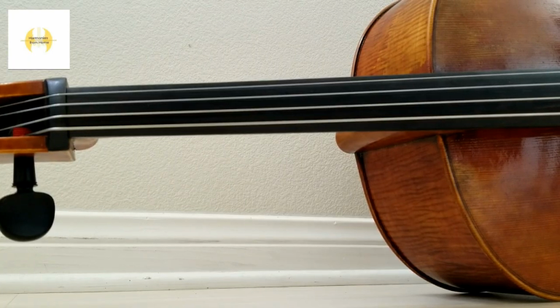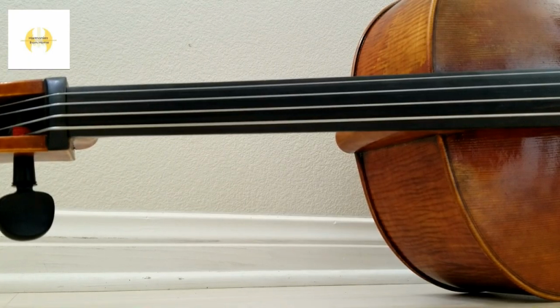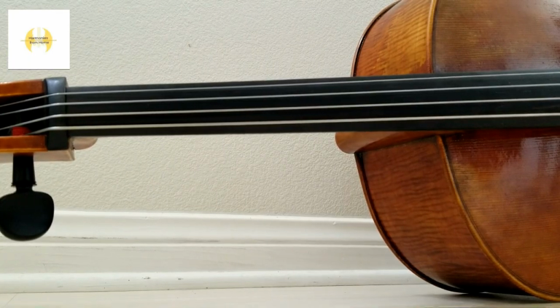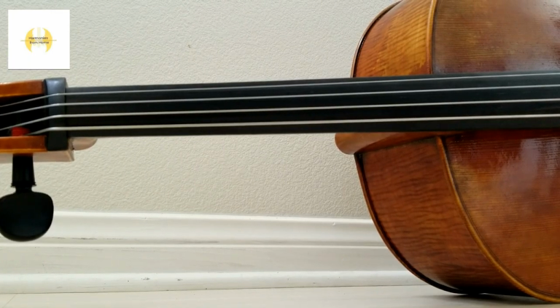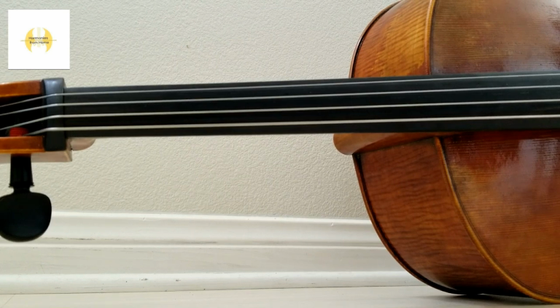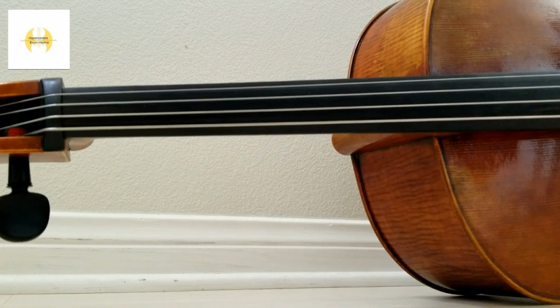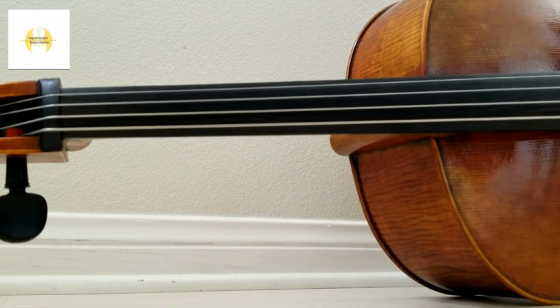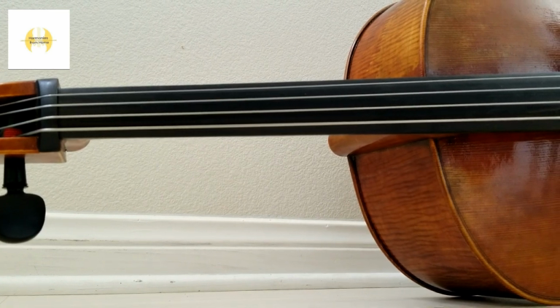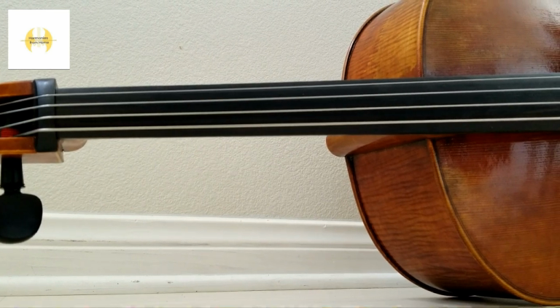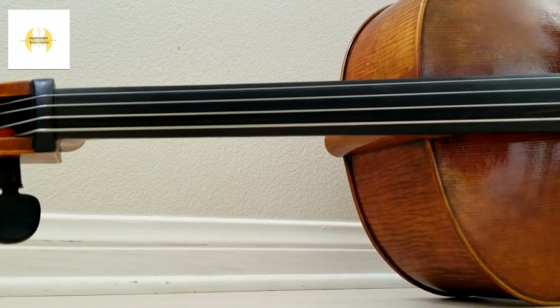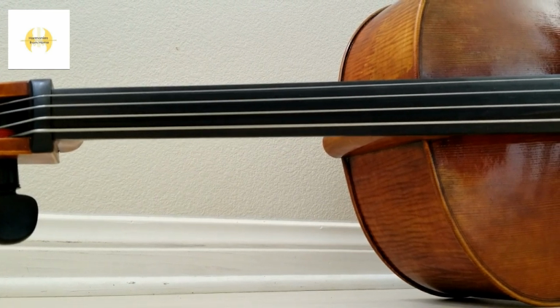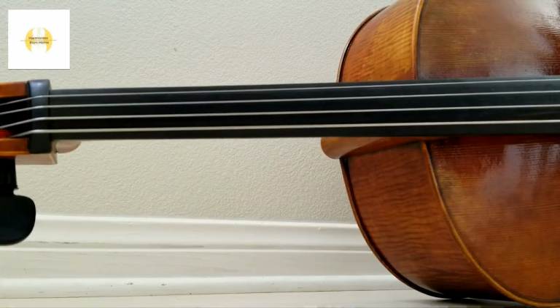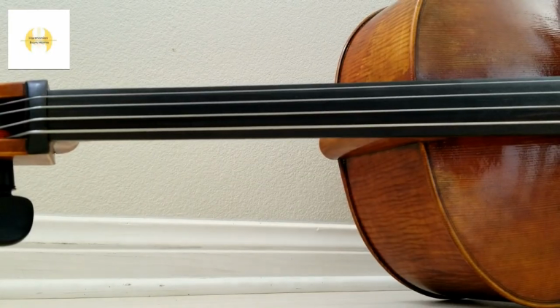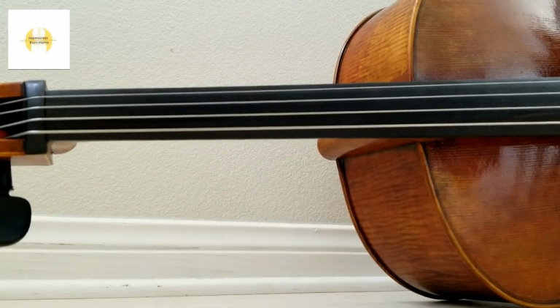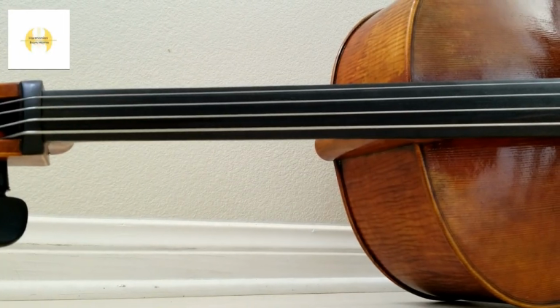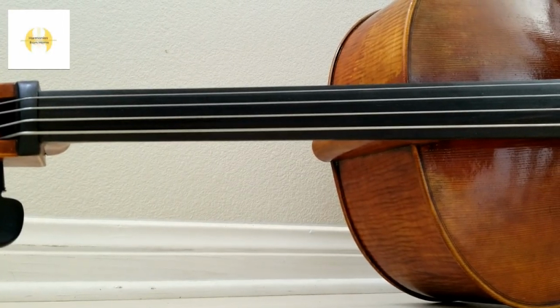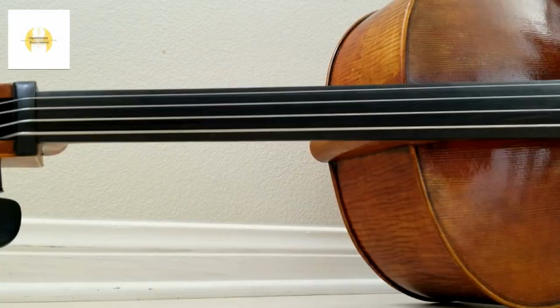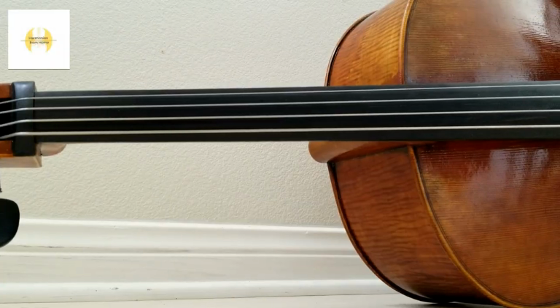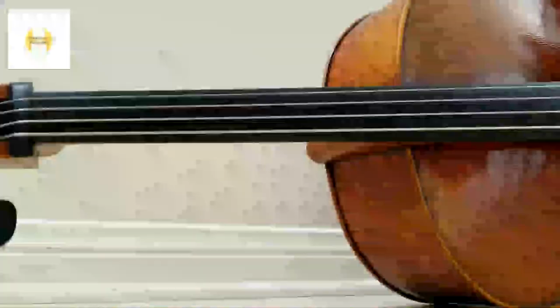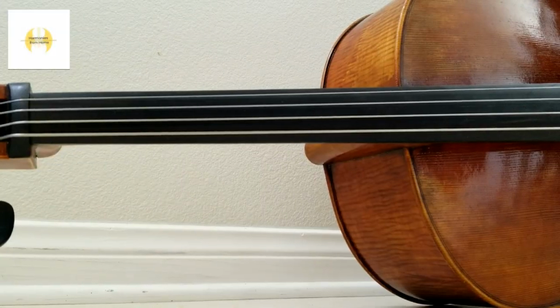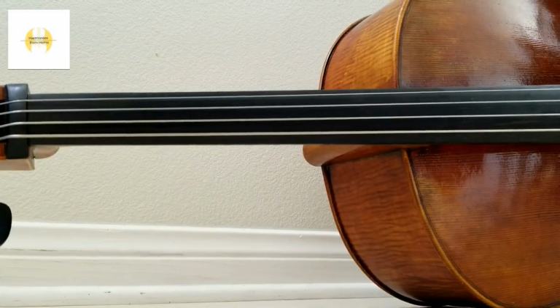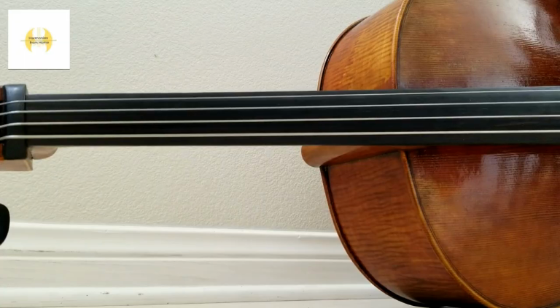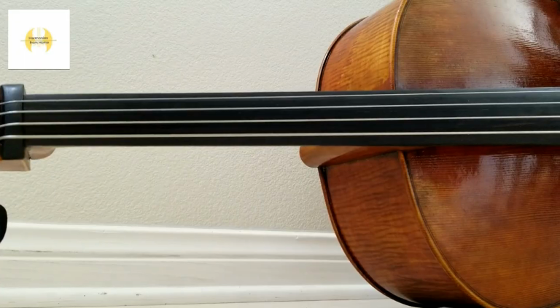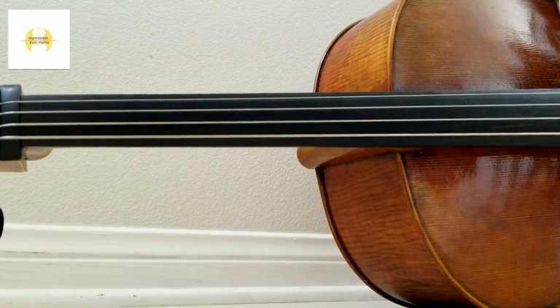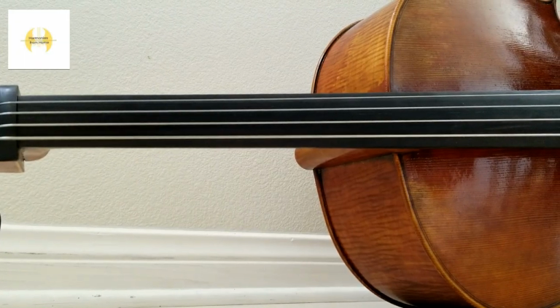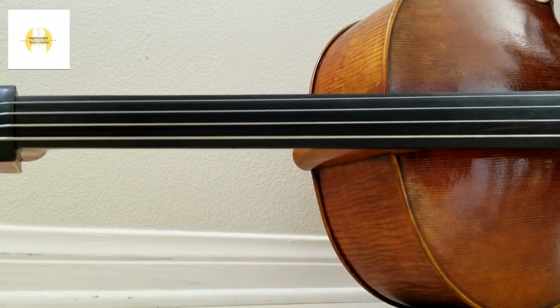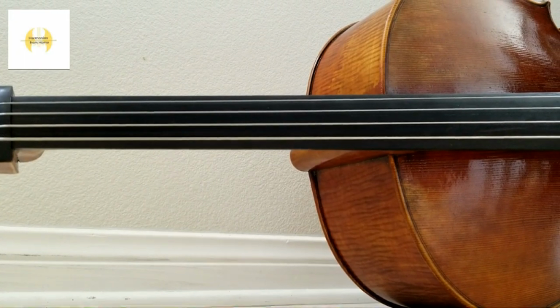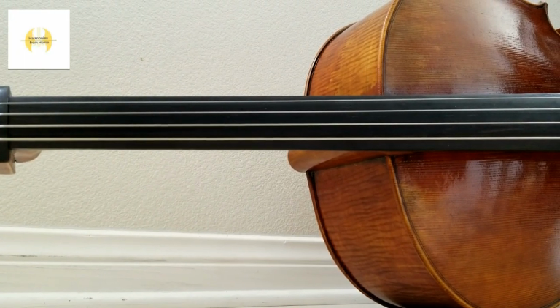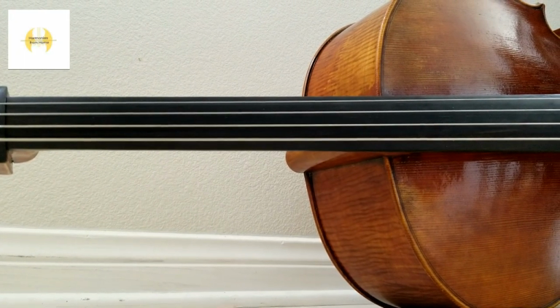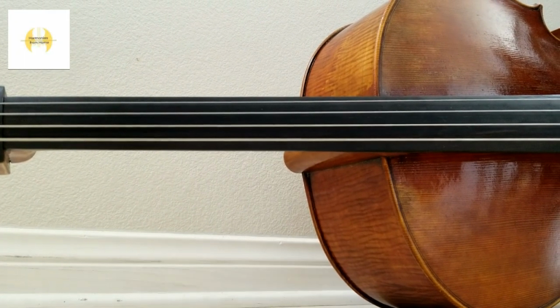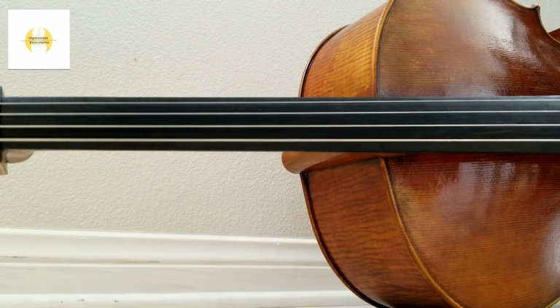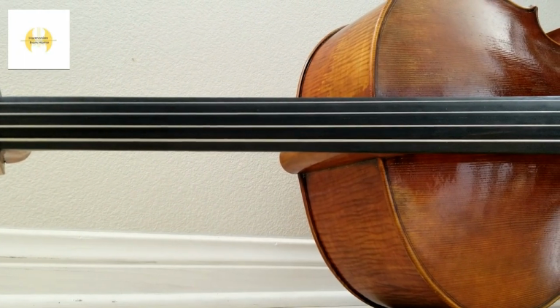Cello fingerboards are made of very hard wood and provide a surface for us to place our fingers and determine pitch. Hand positioning on the fingerboard is extremely important, or else our music will be out of tune.